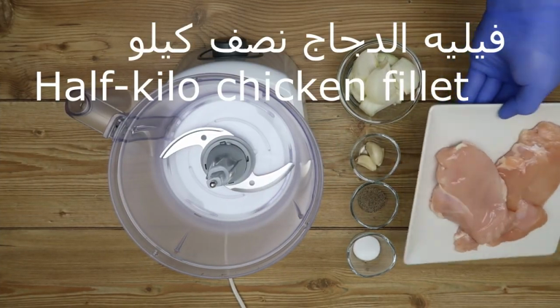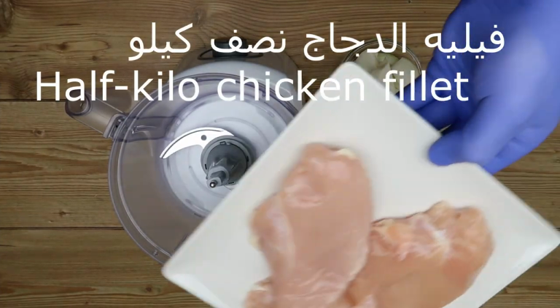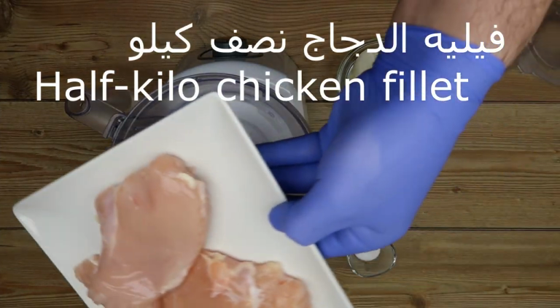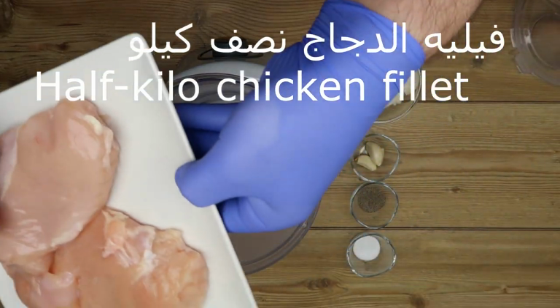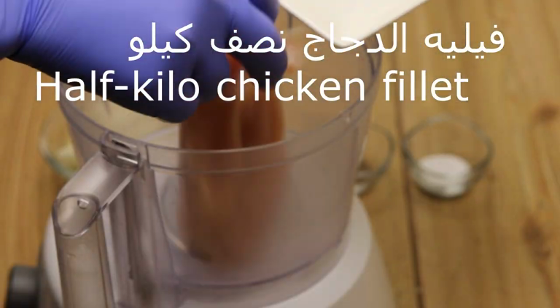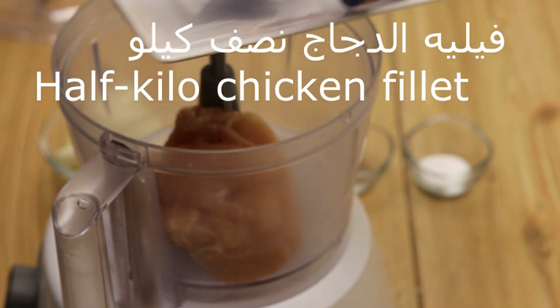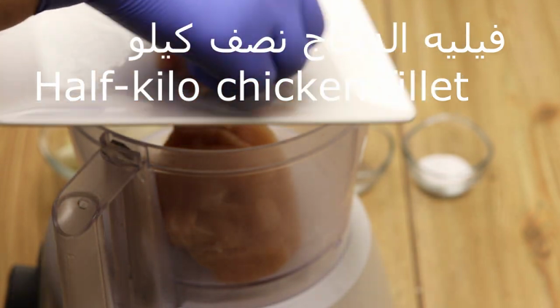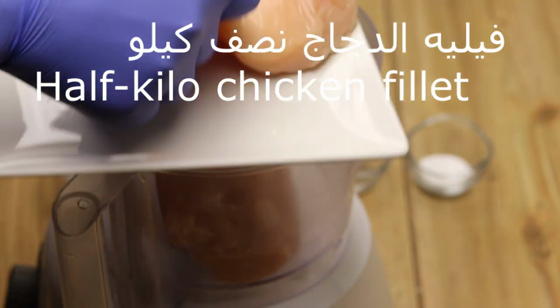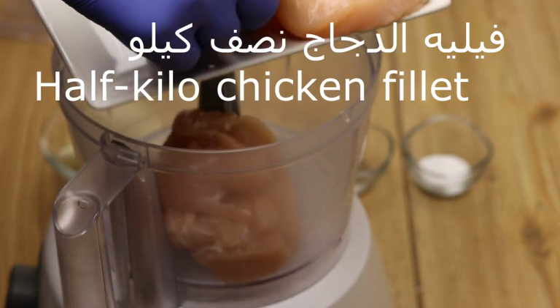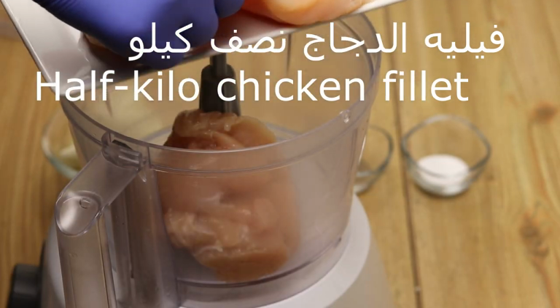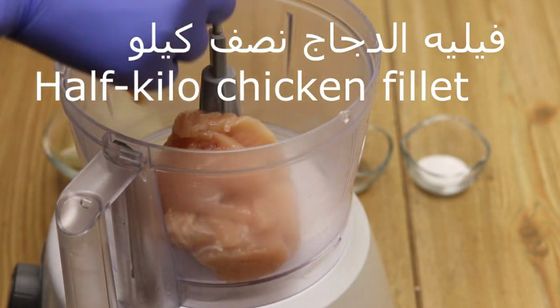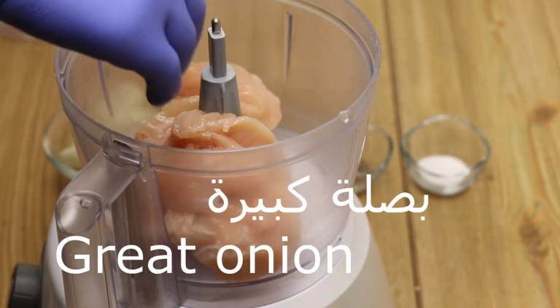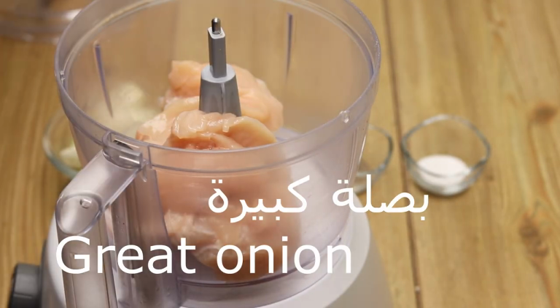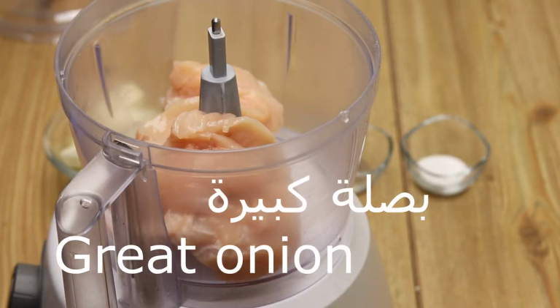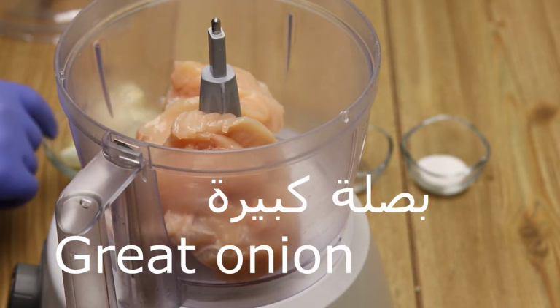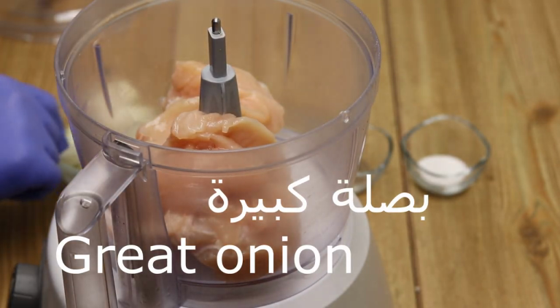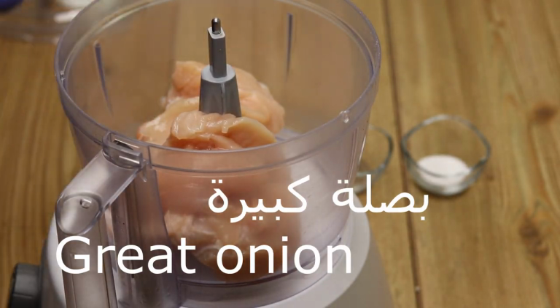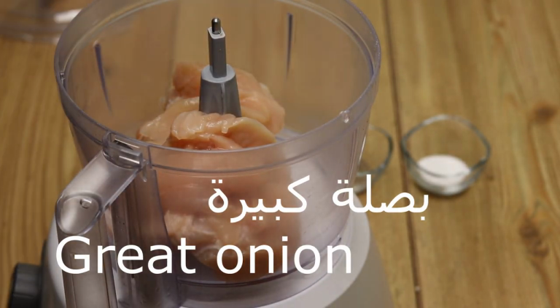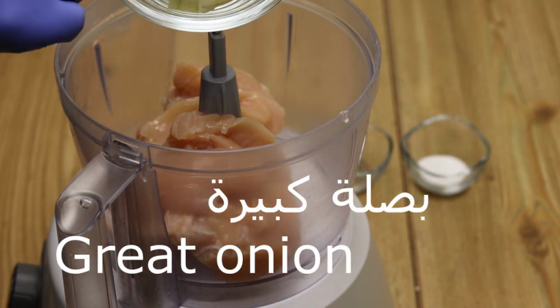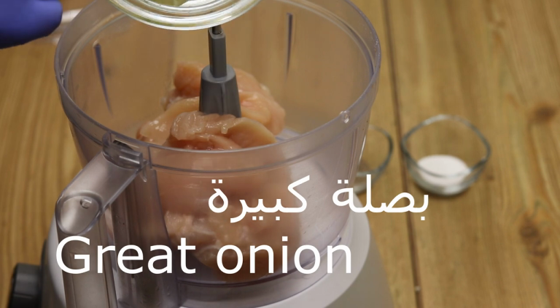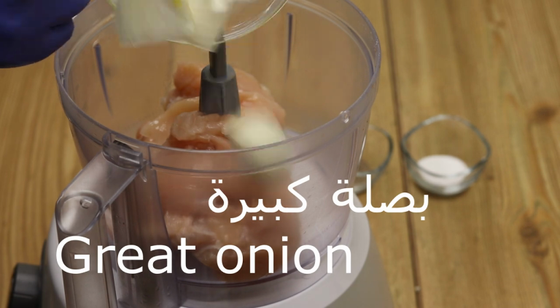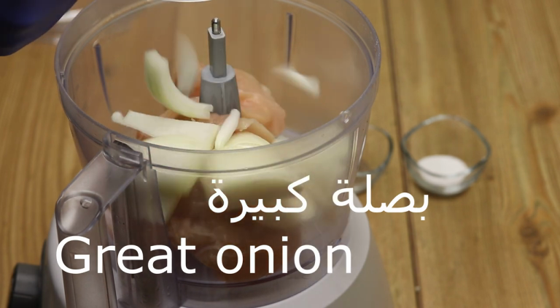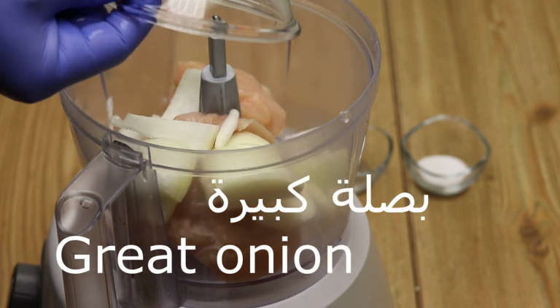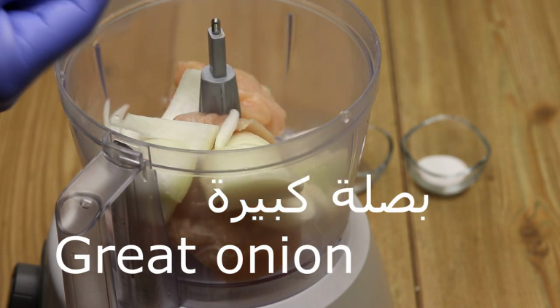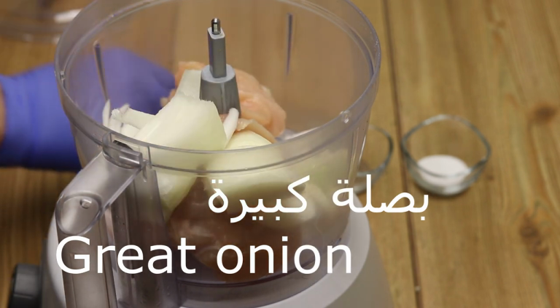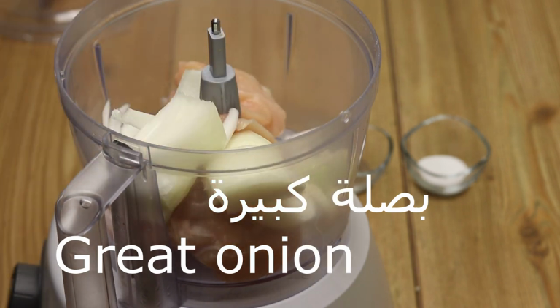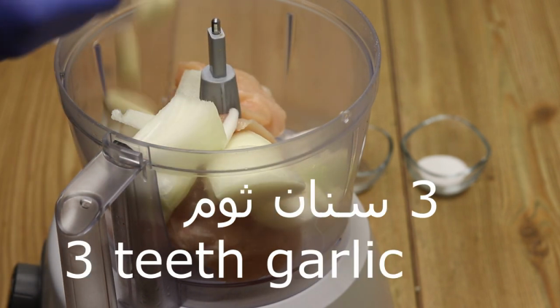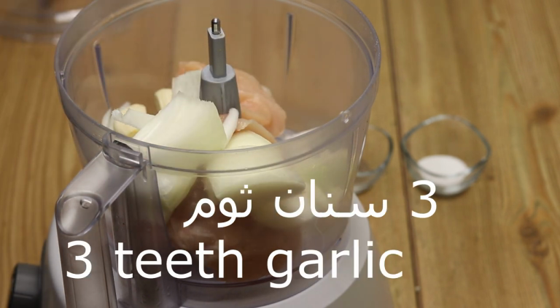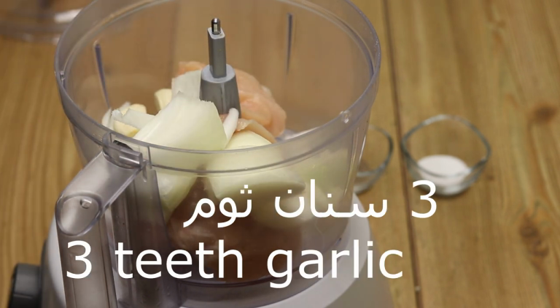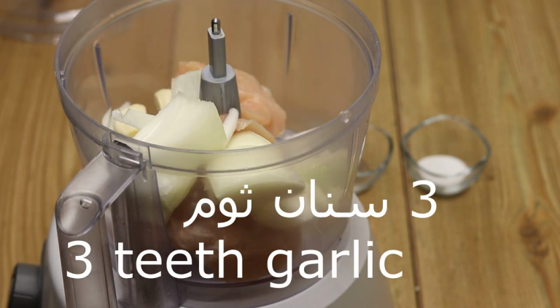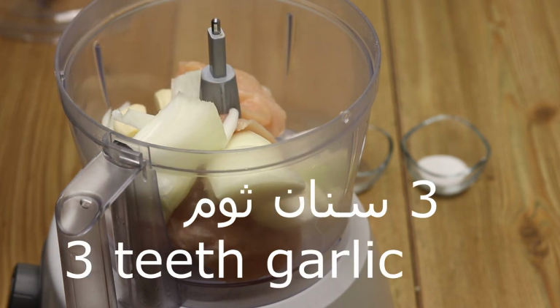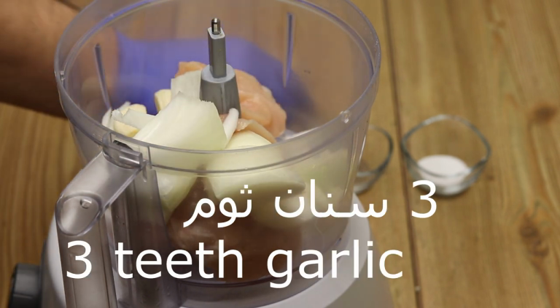So, what are the grains? Half a kilo. And the grains are large. Three beans are small.